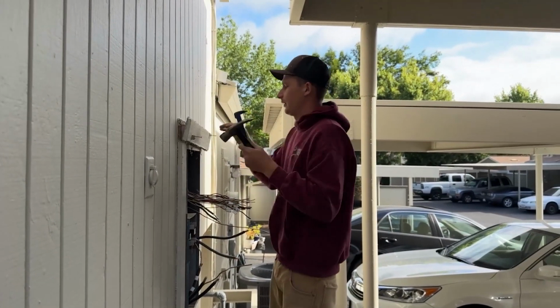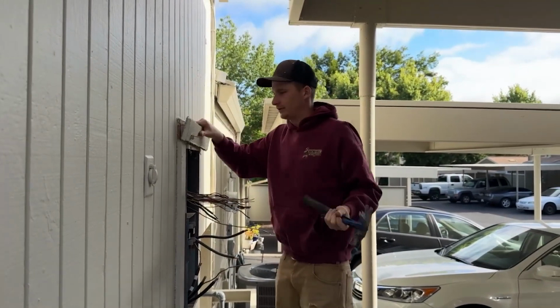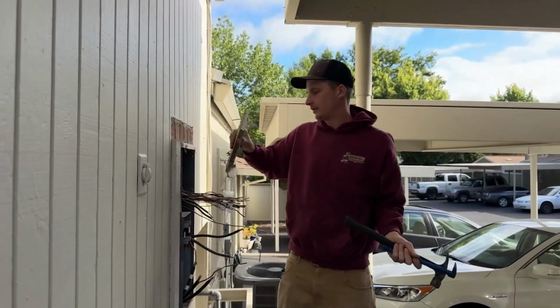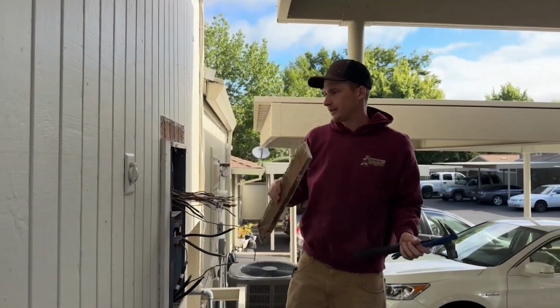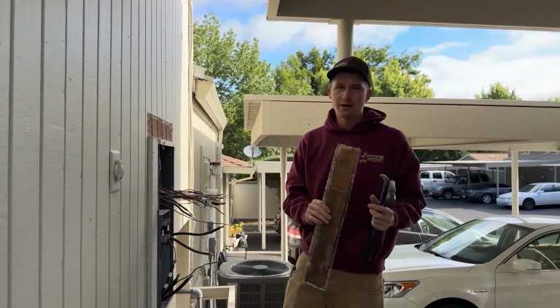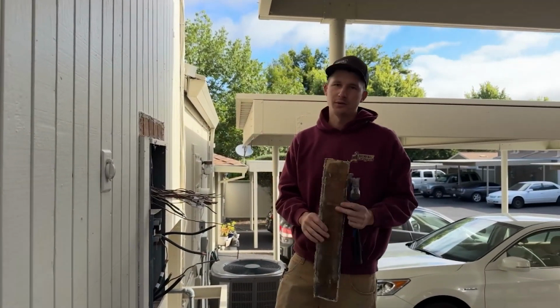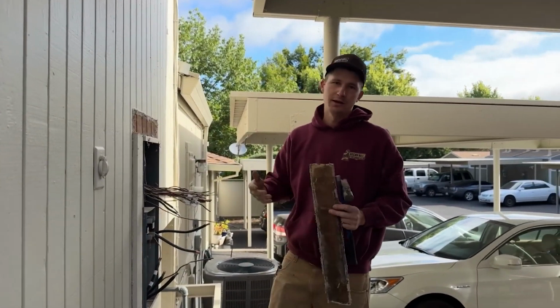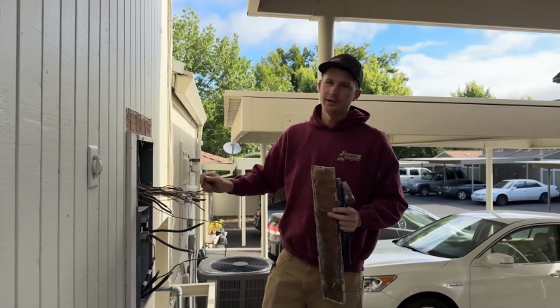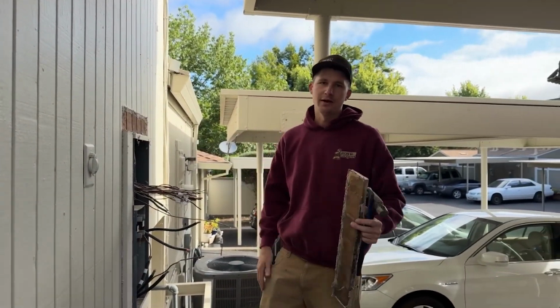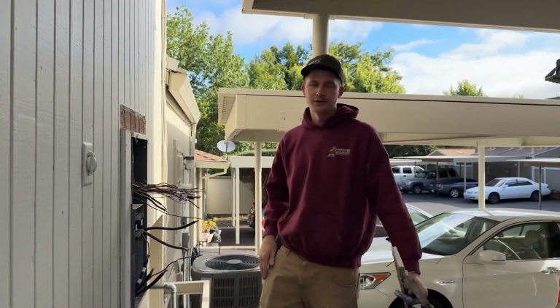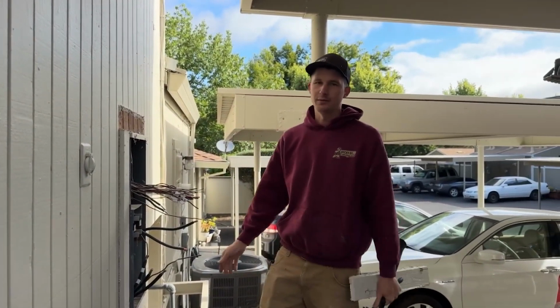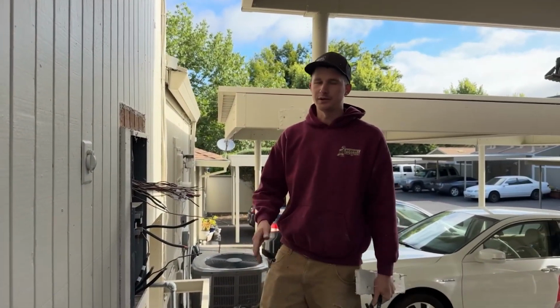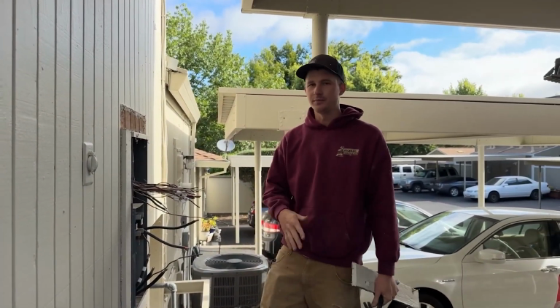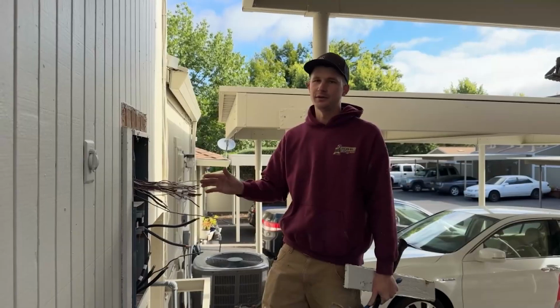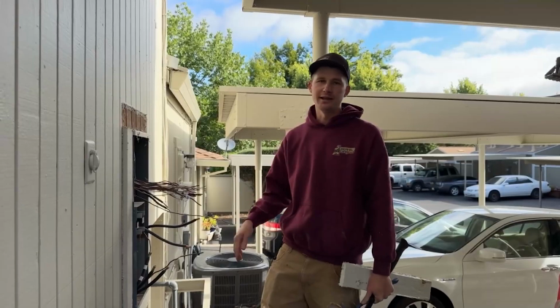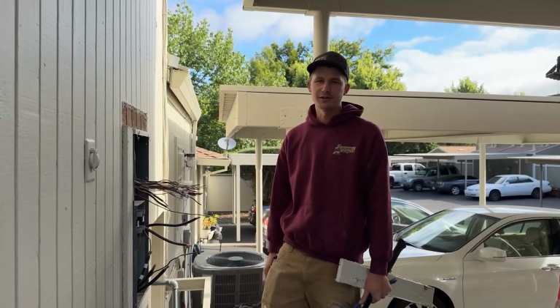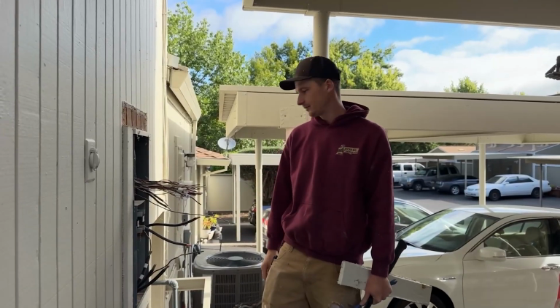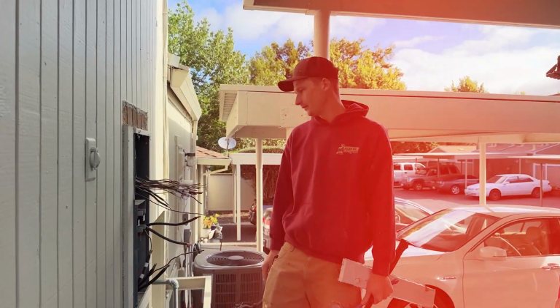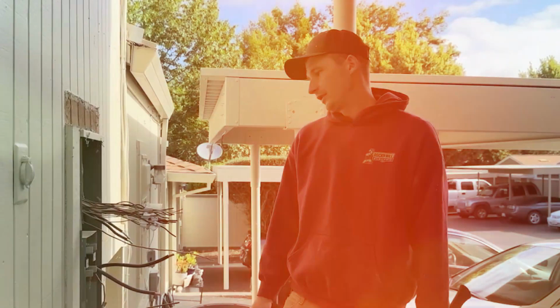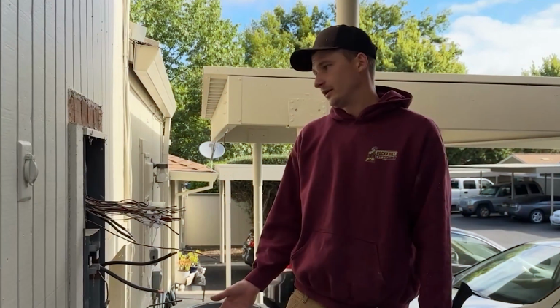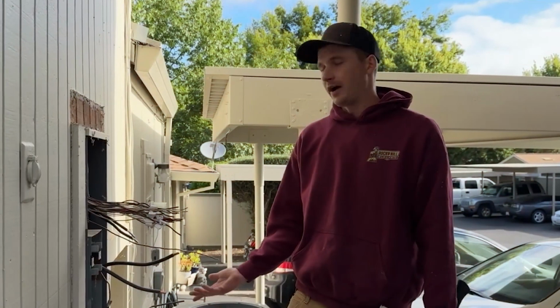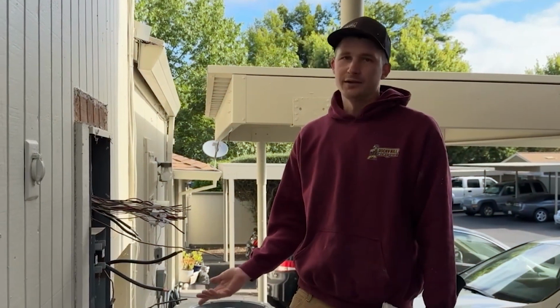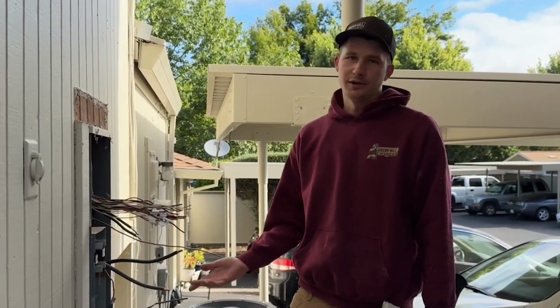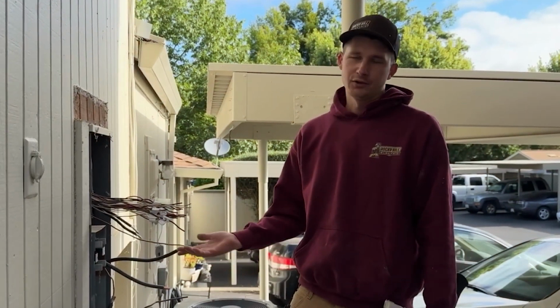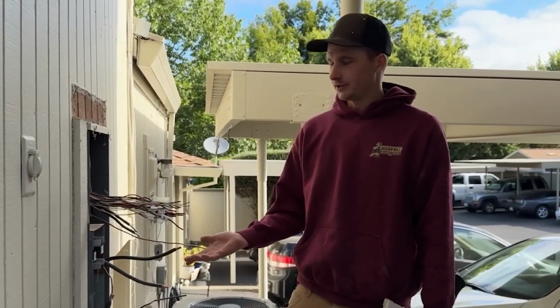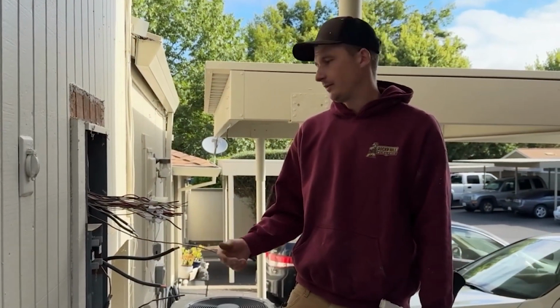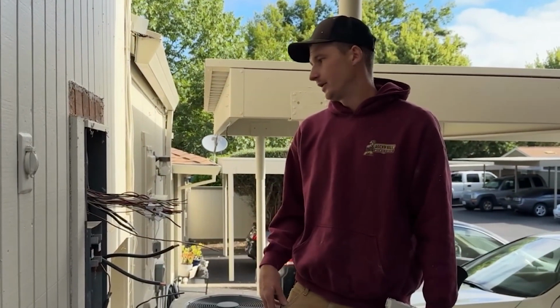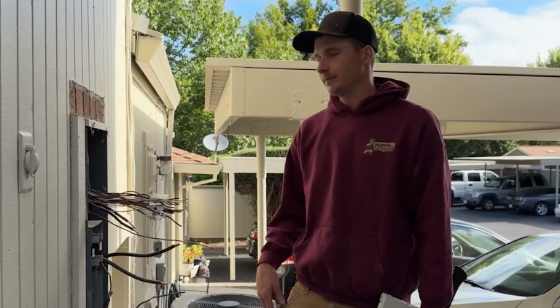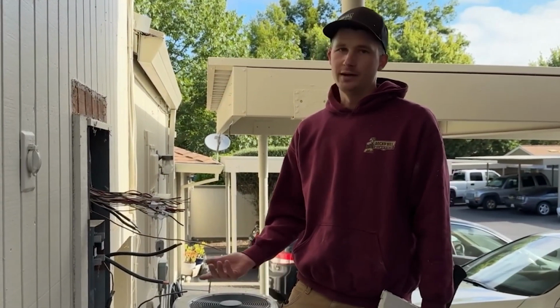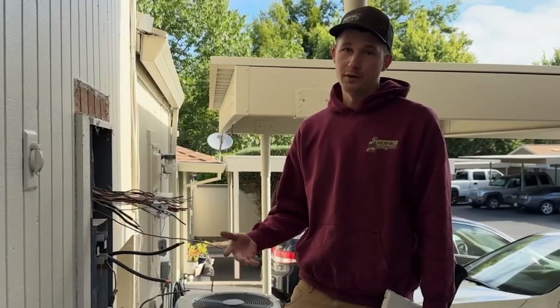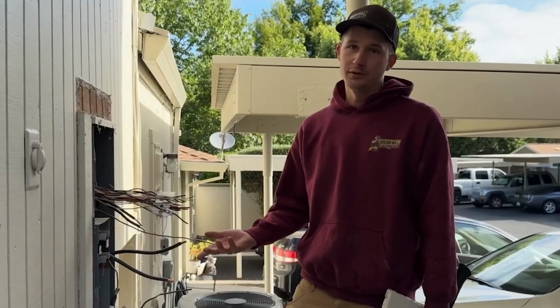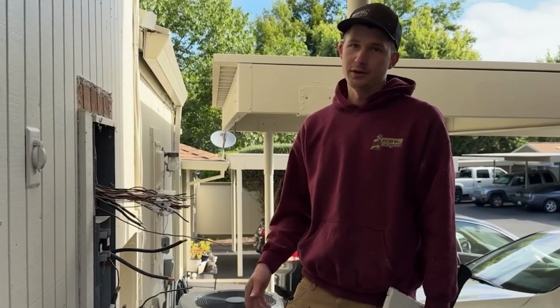This brand is called a Zinsco. It's old, obsolete, and a fire hazard. They were installed up until the late '60s. Now they're fire hazards and insurance companies are making homeowners upgrade them.